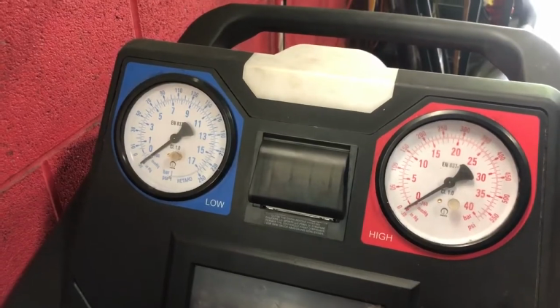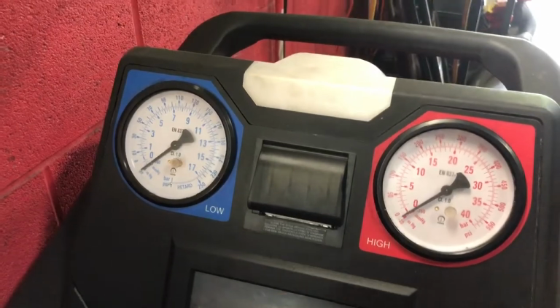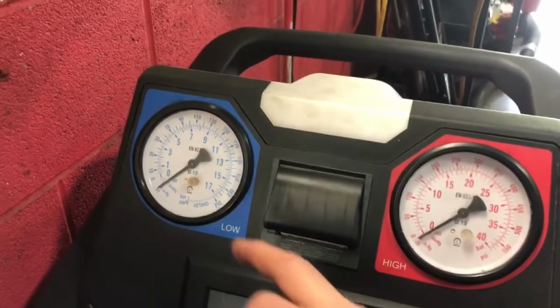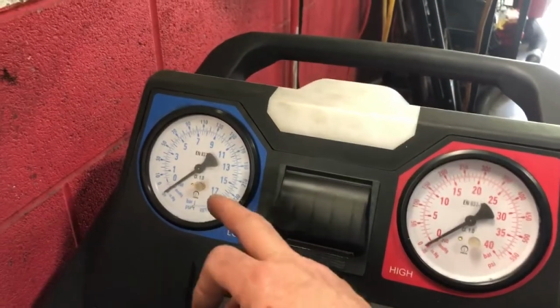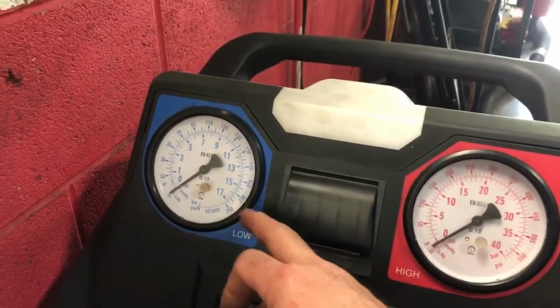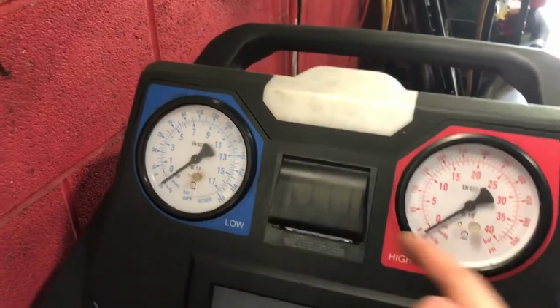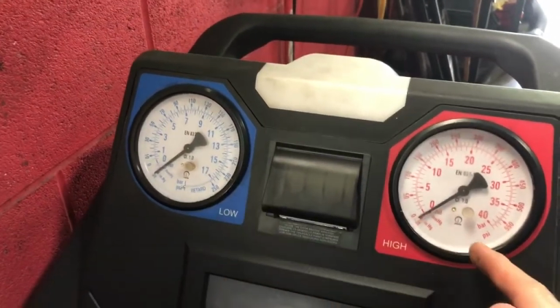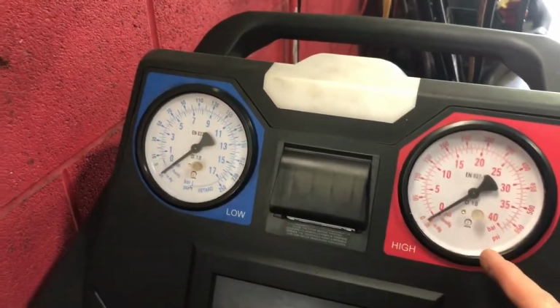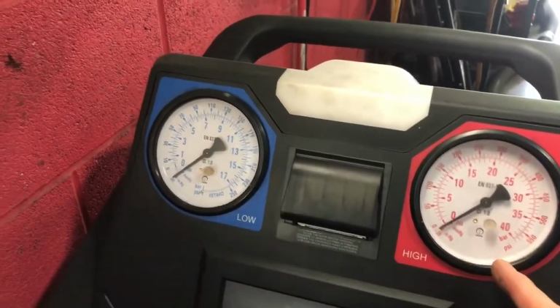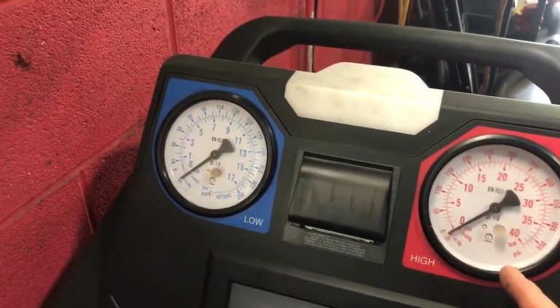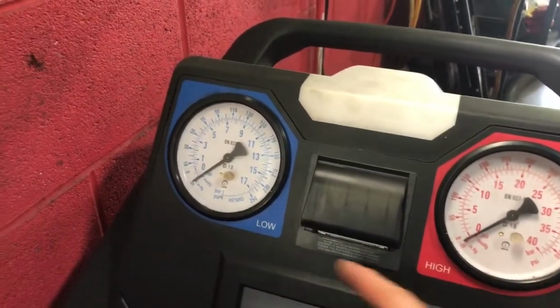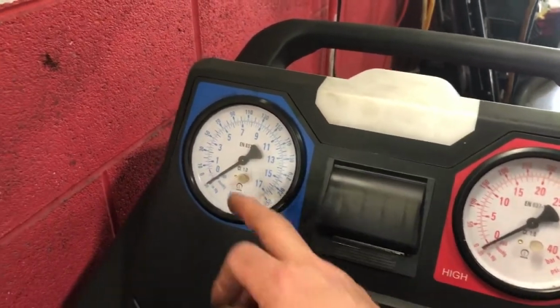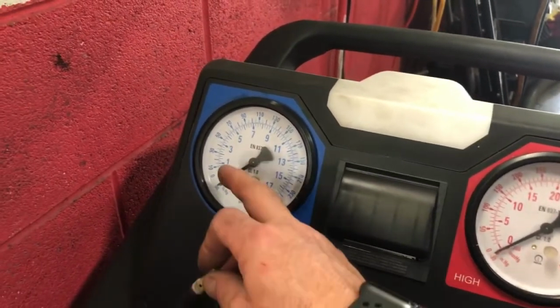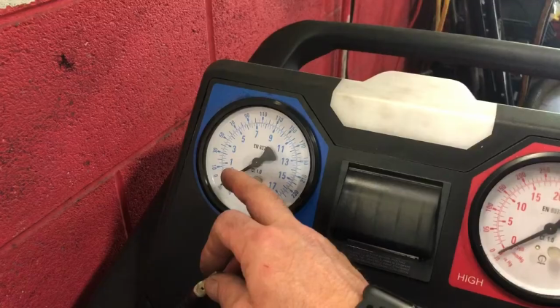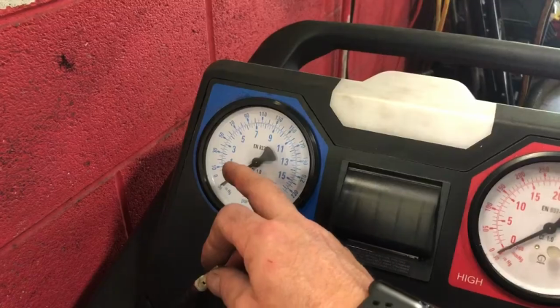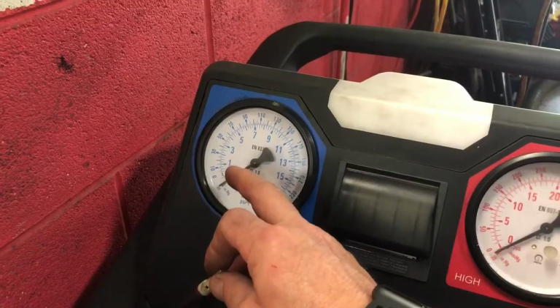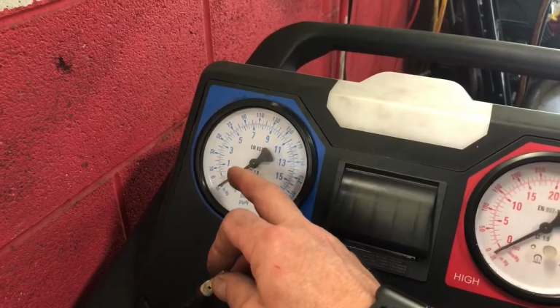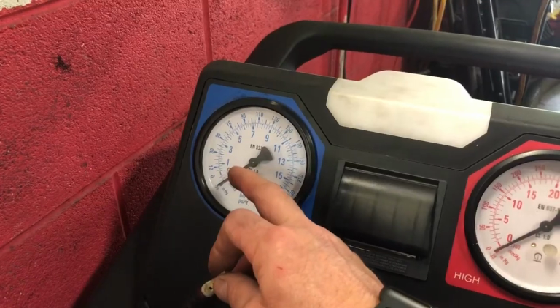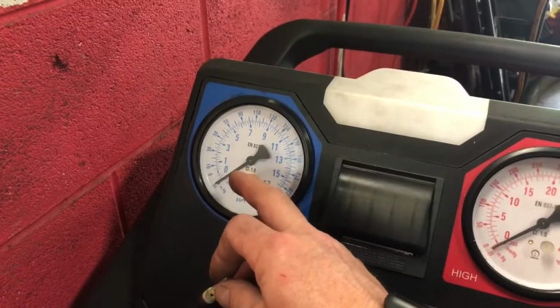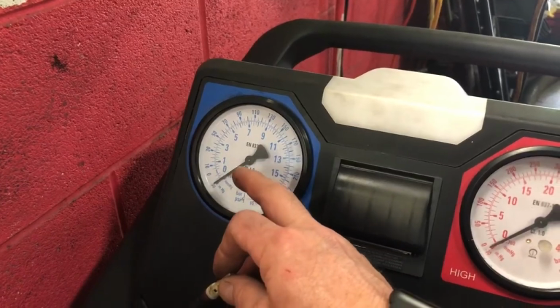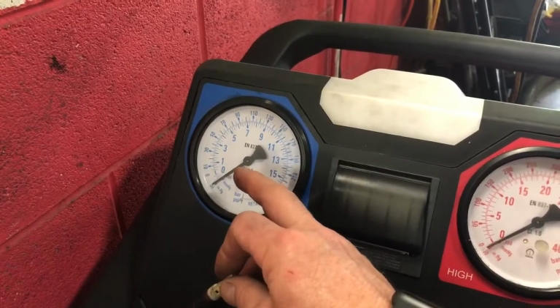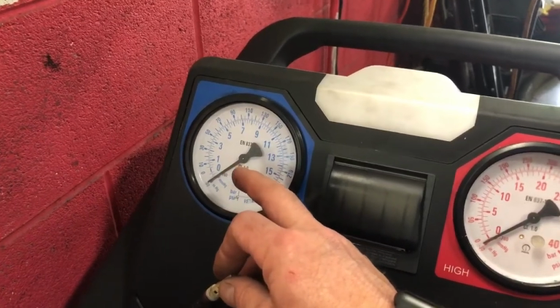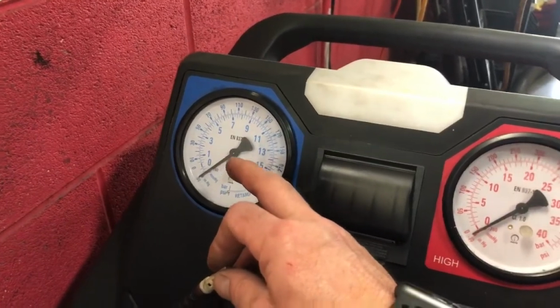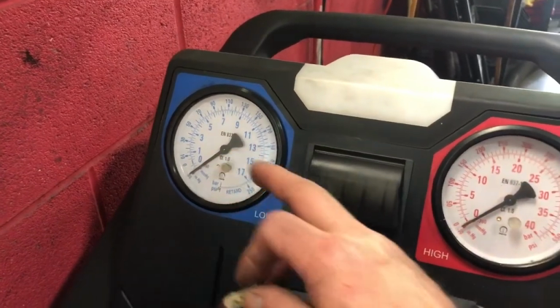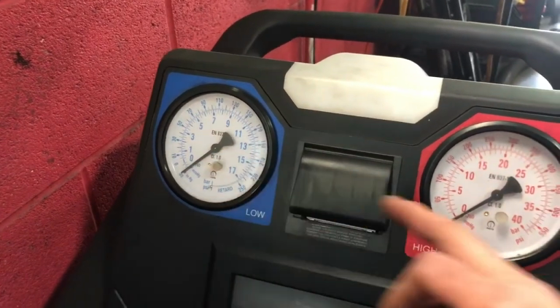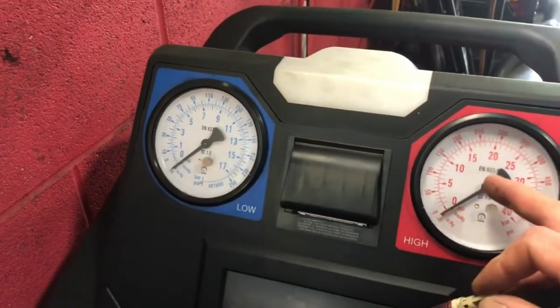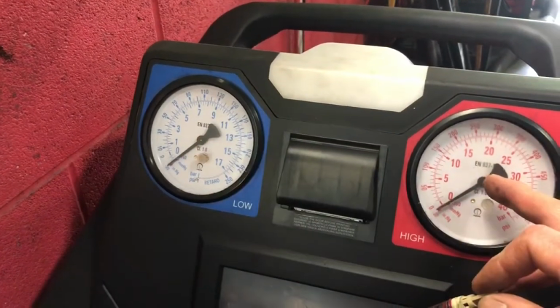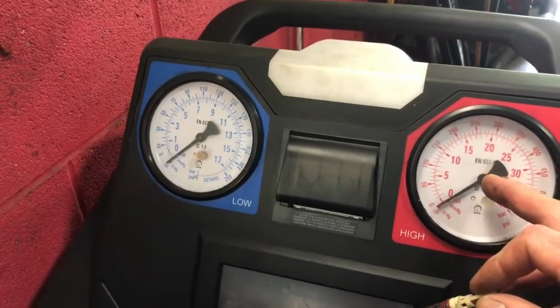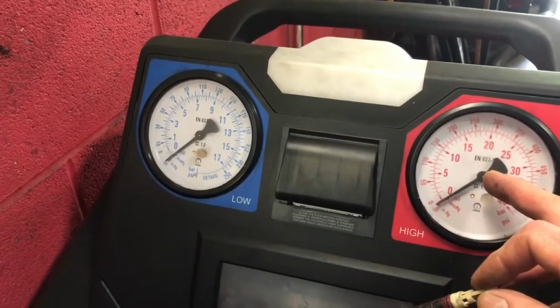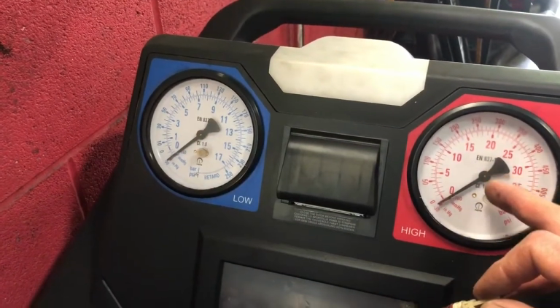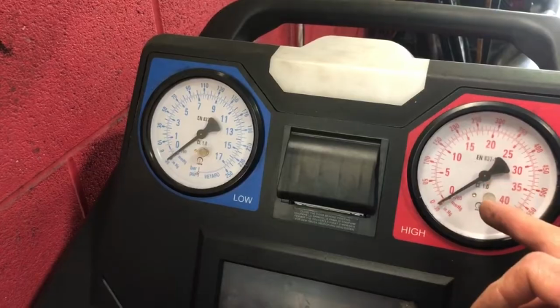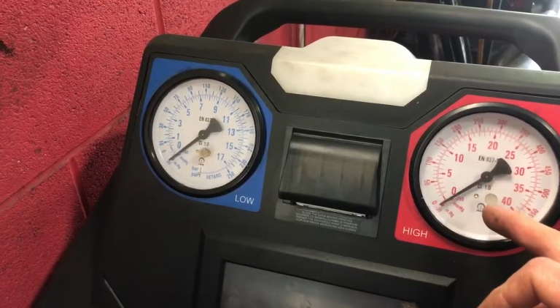It has a low pressure and a high pressure in your air conditioning system. You want to see about 50 psi here on the low pressure, the suction side, and somewhere around 200 on the high pressure side.